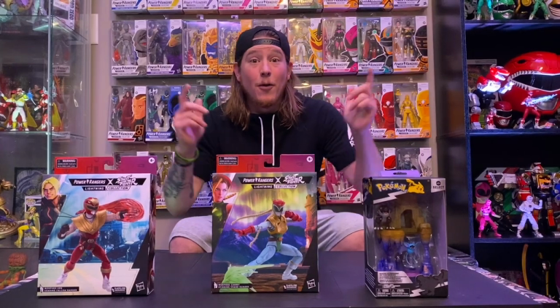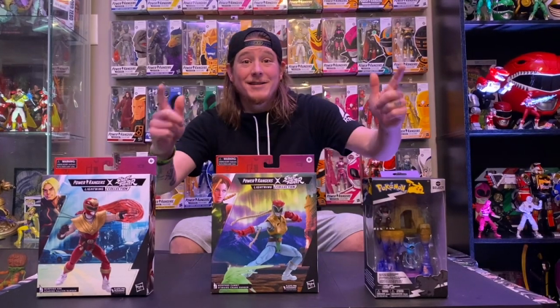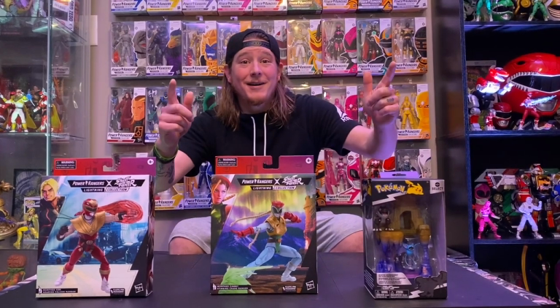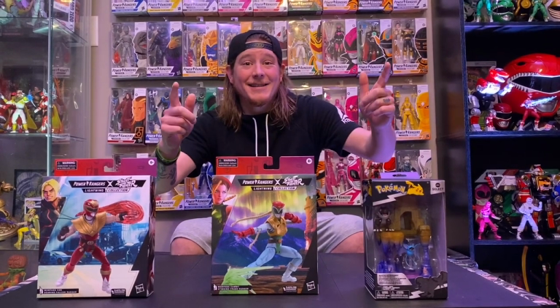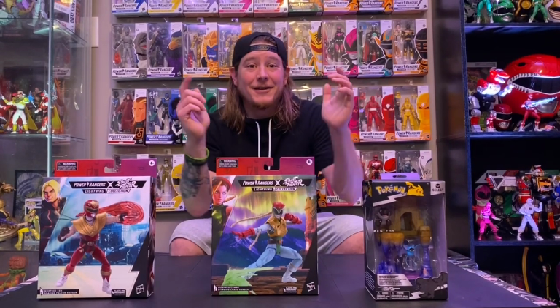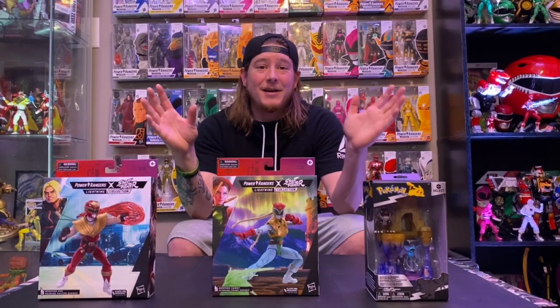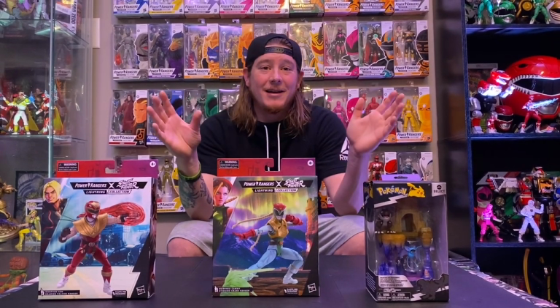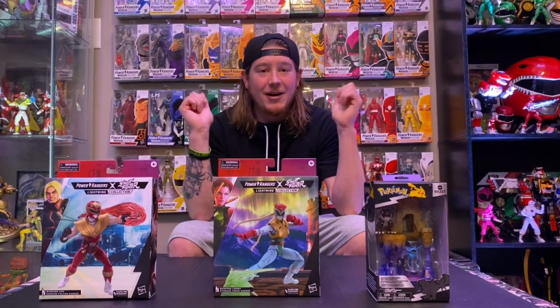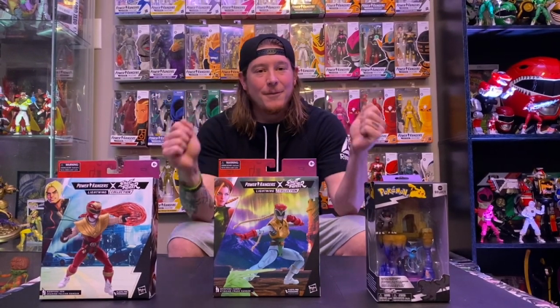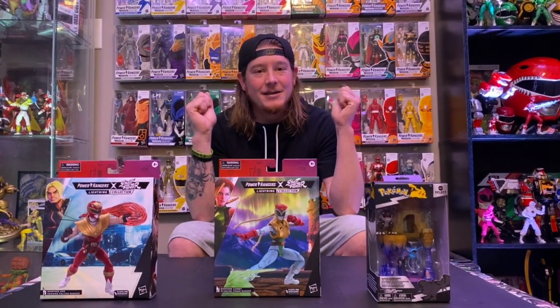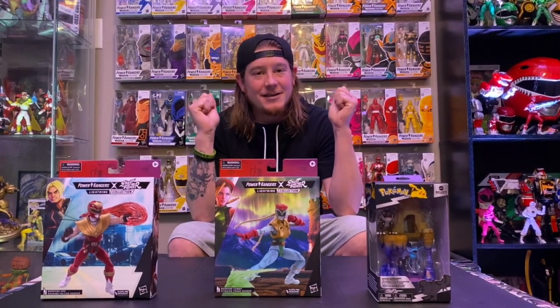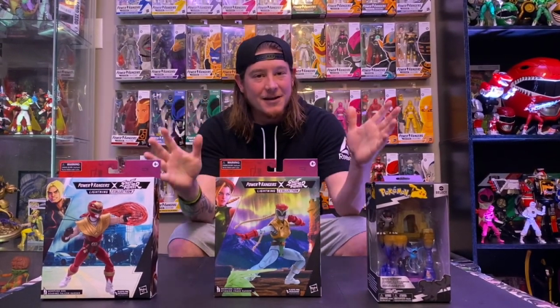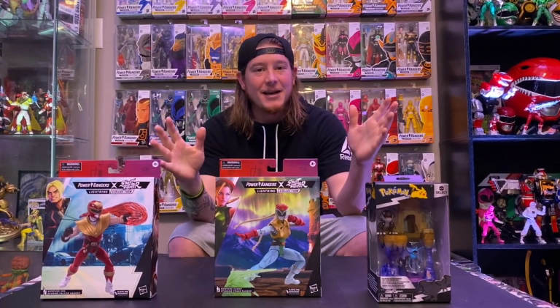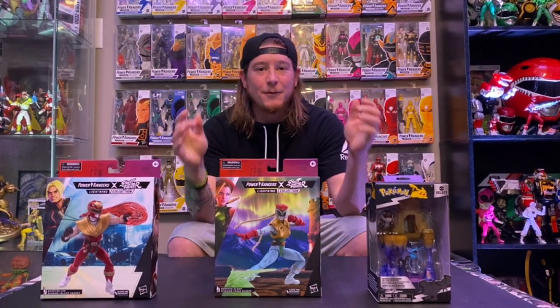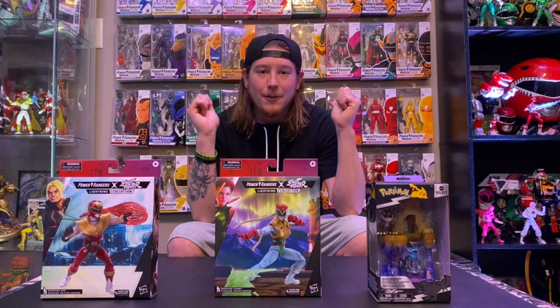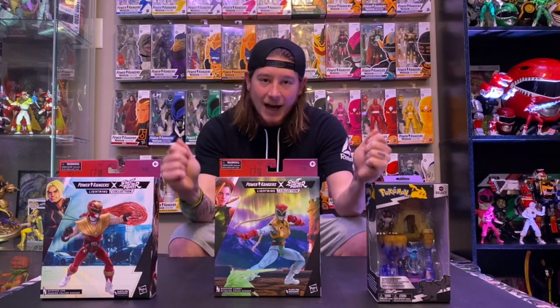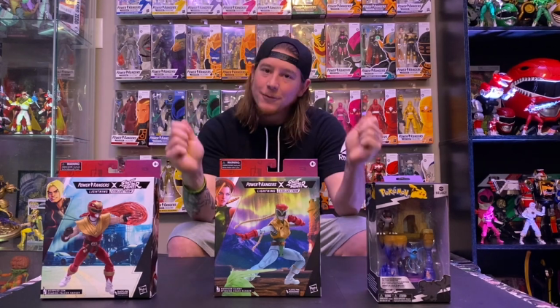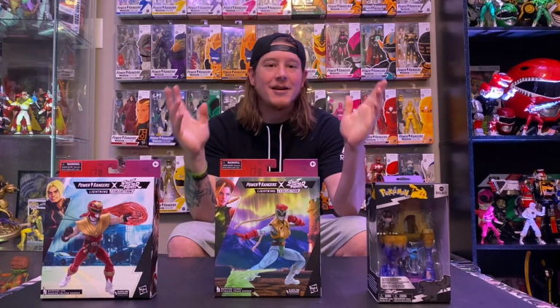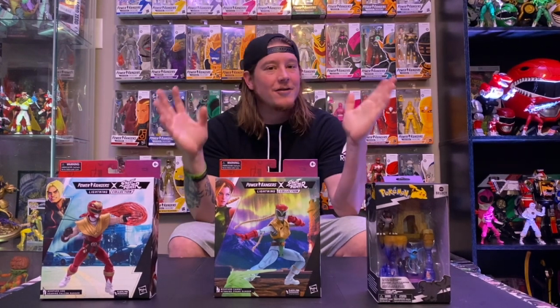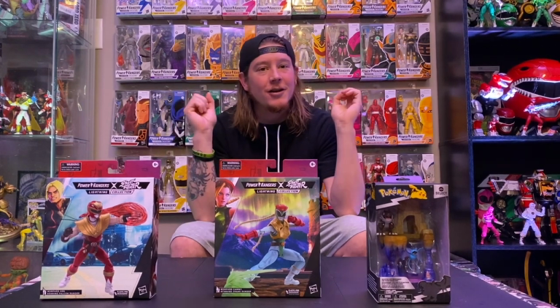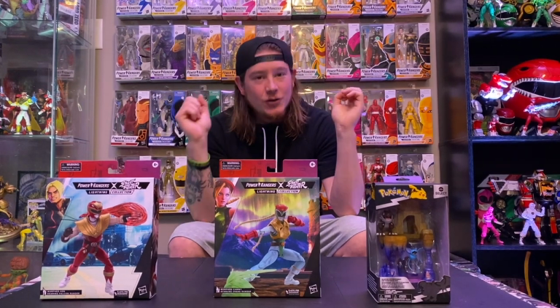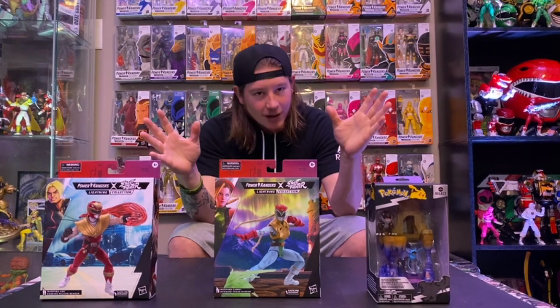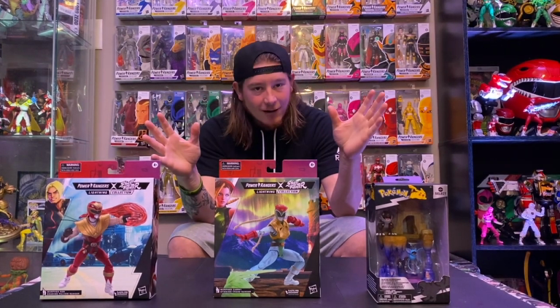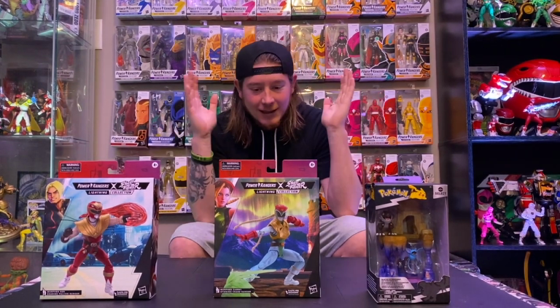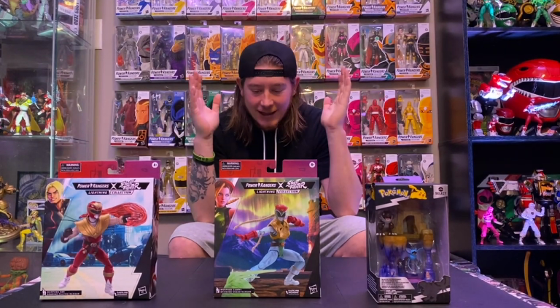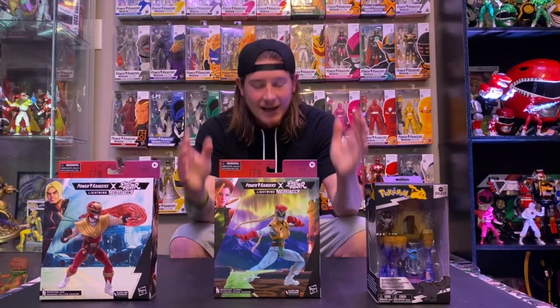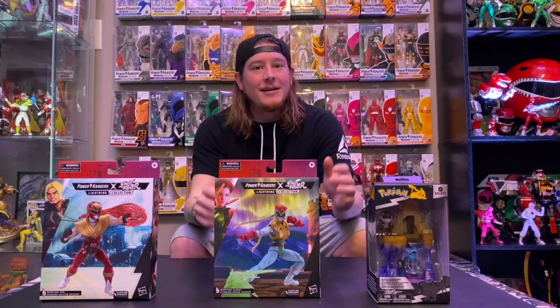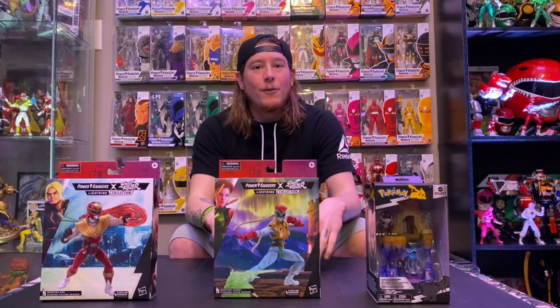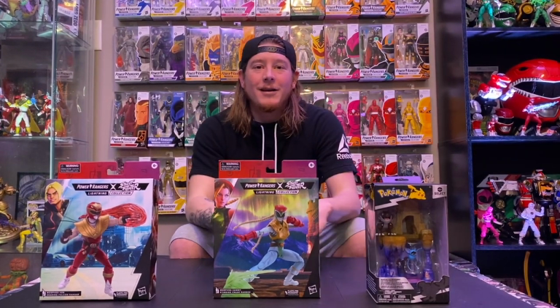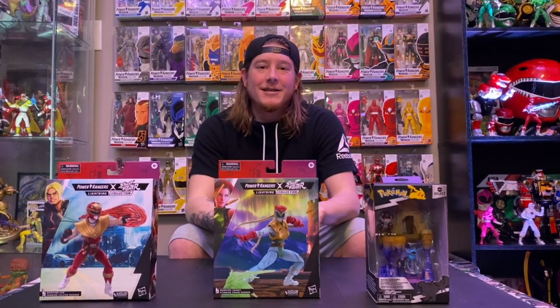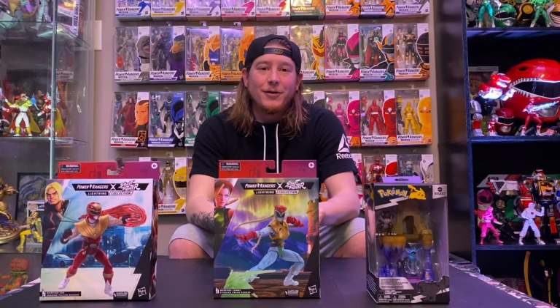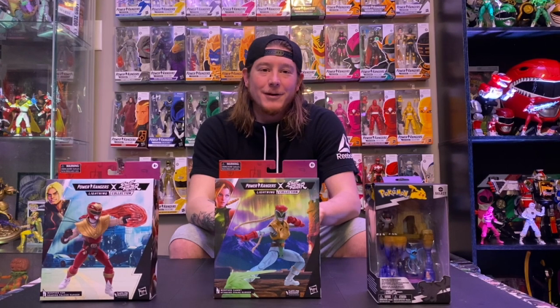What's up, guys? Collector B here. Happy Sunday. We are back with another toy haul. And again, what a disappointing week.